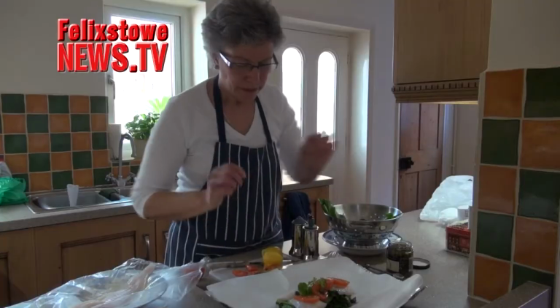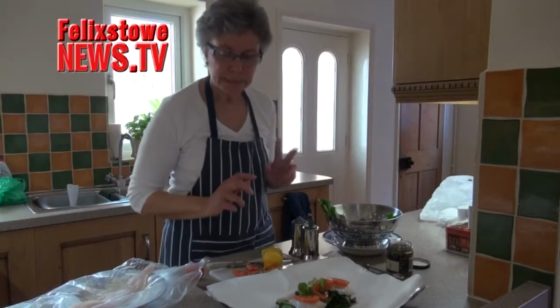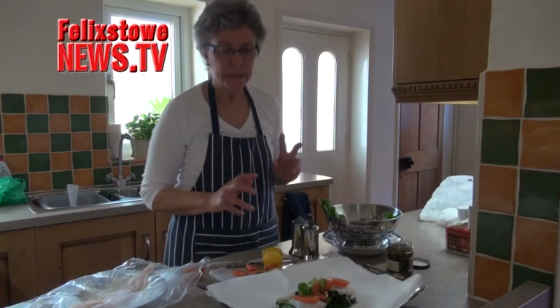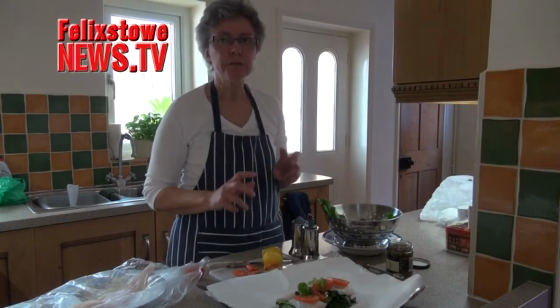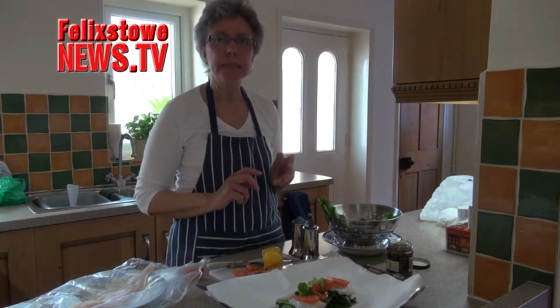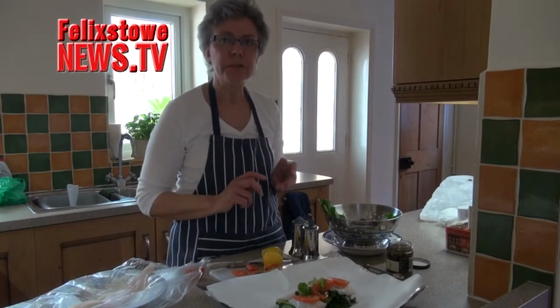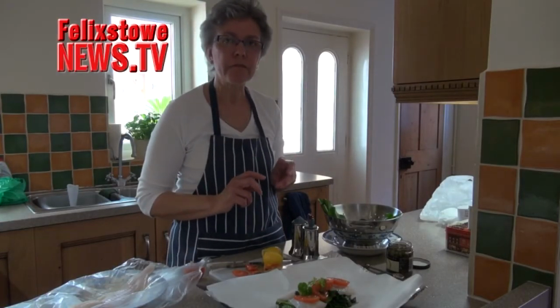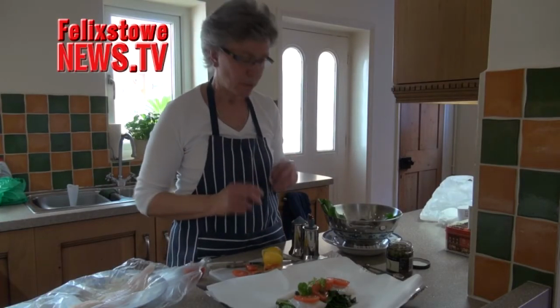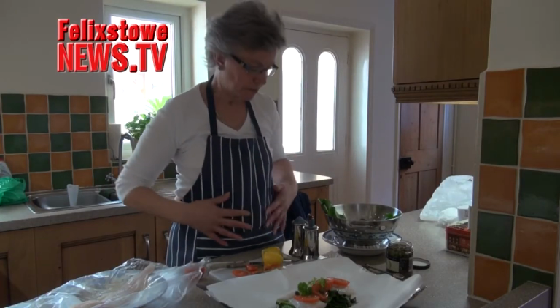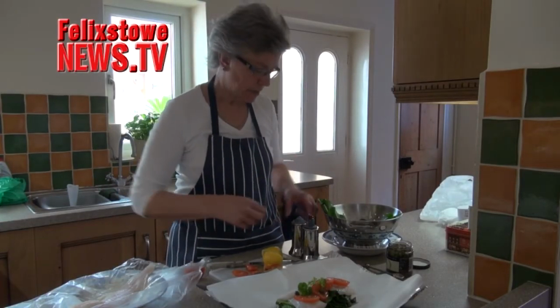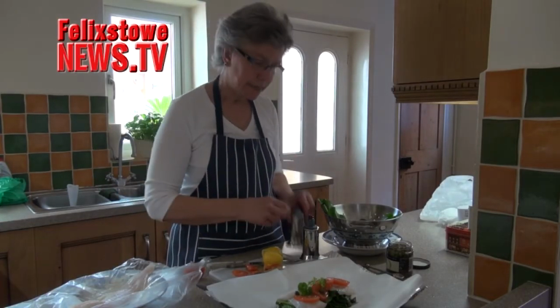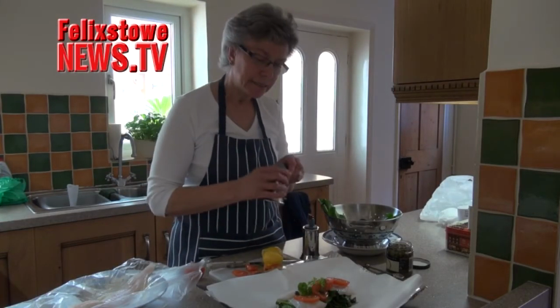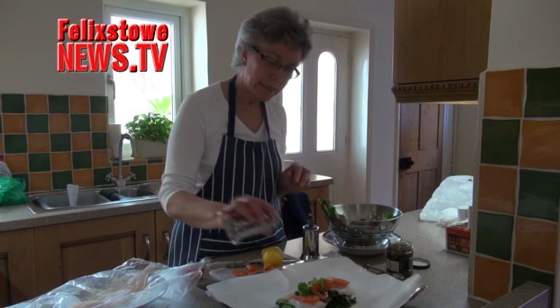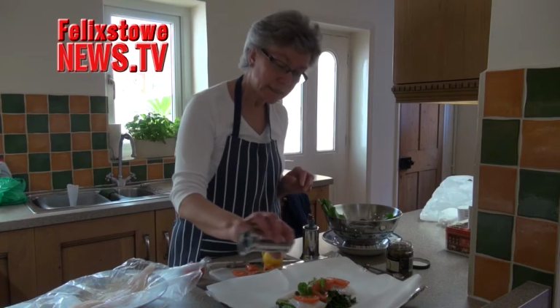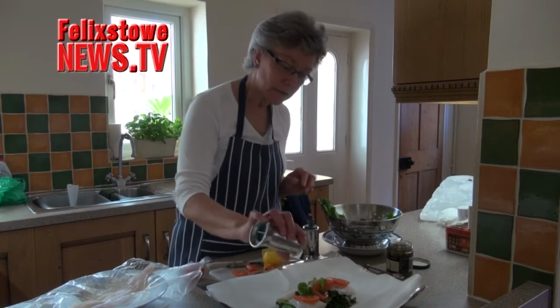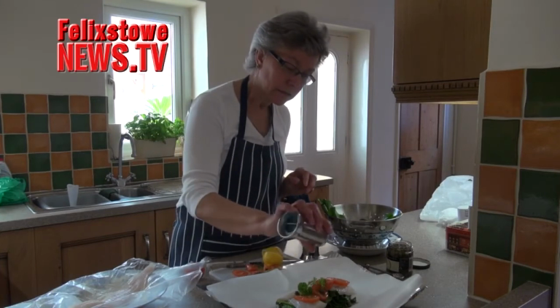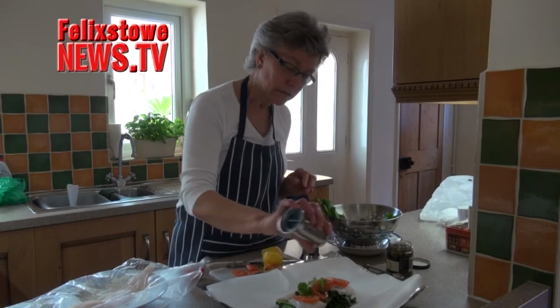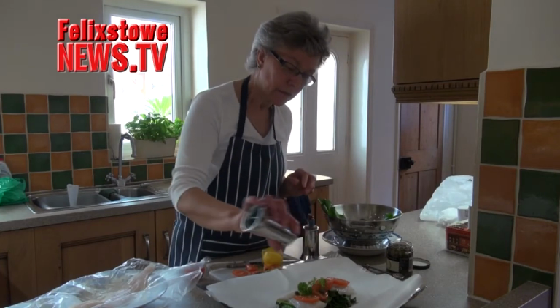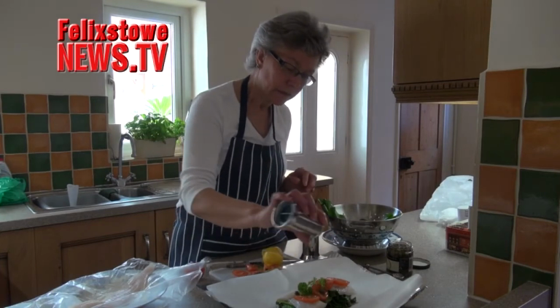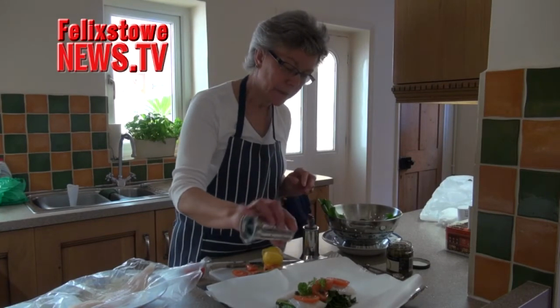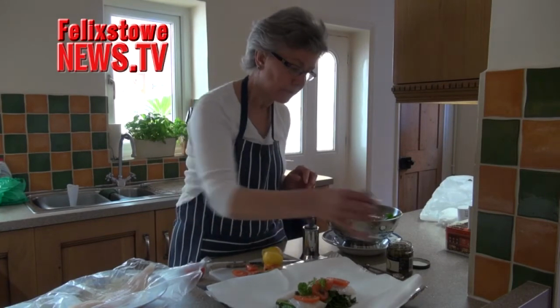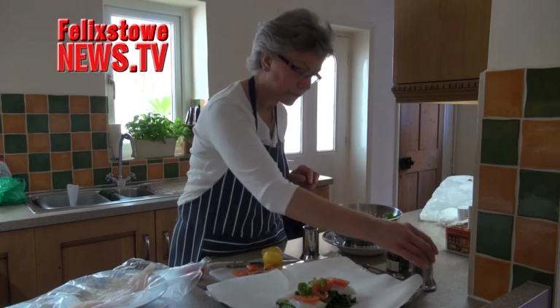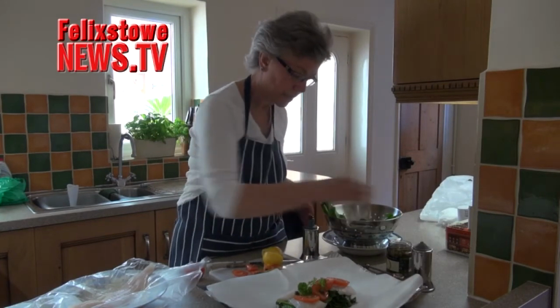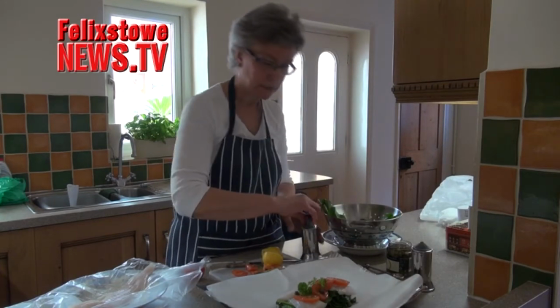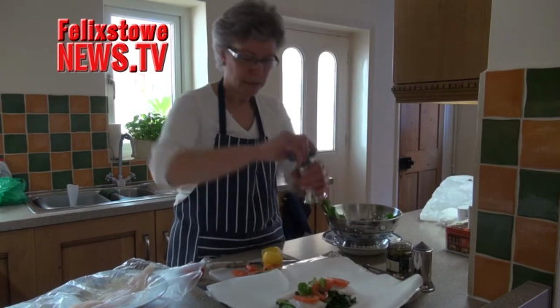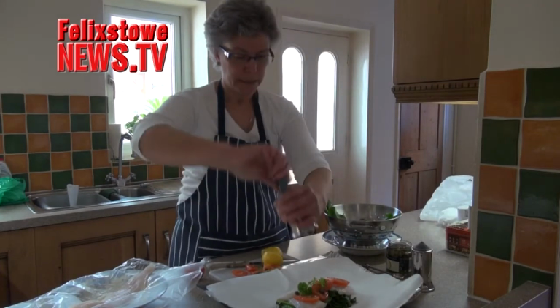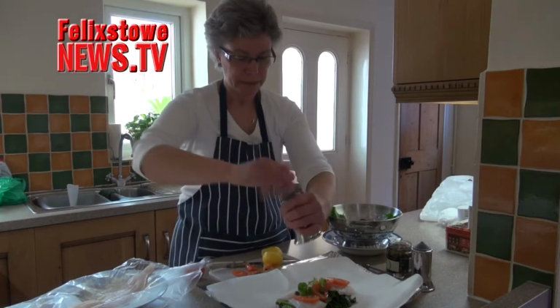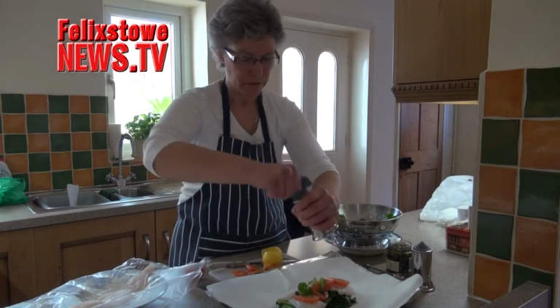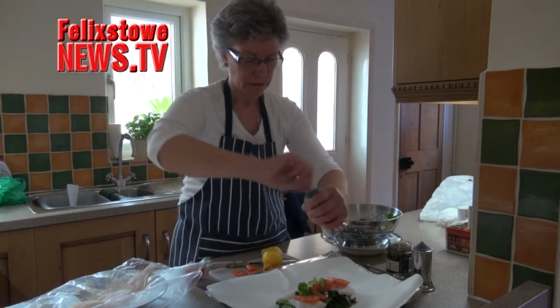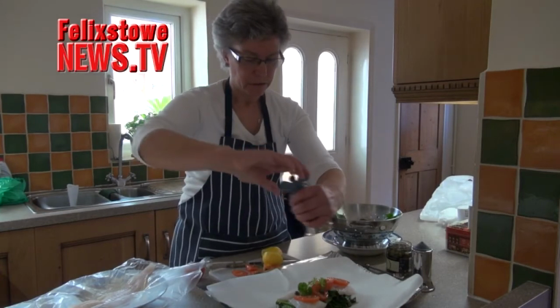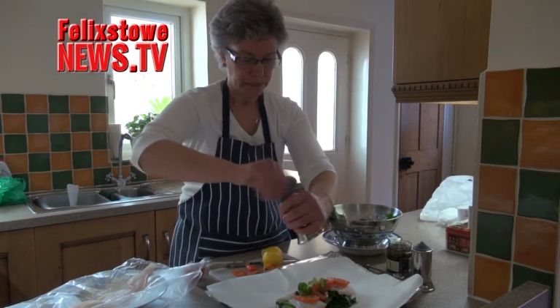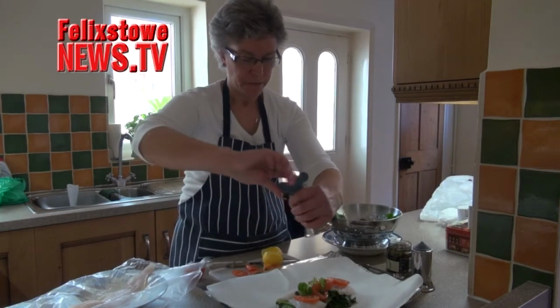And then seasoning. You do need to season fish very, very well because it does need it — it needs salt even though we think of it as being from salted climes. It needs plenty of salt and plenty of pepper.